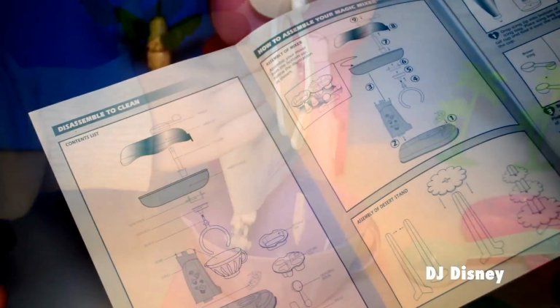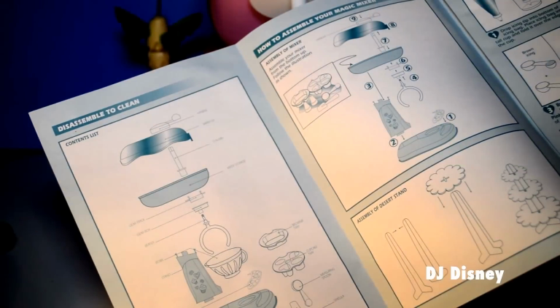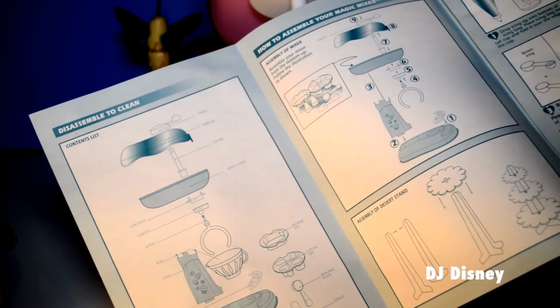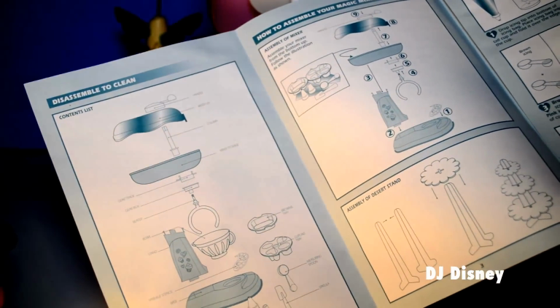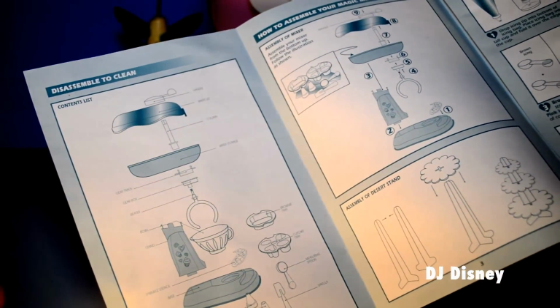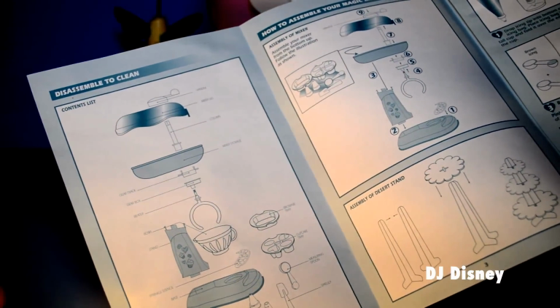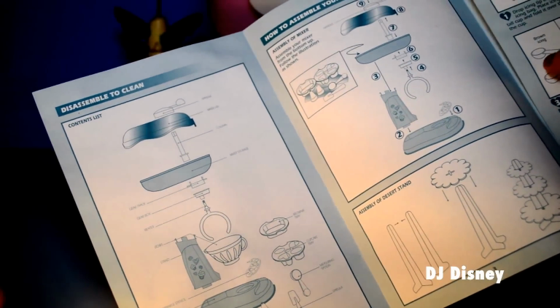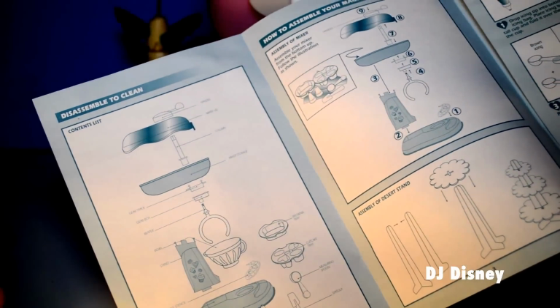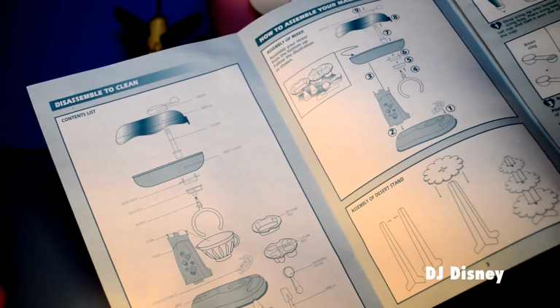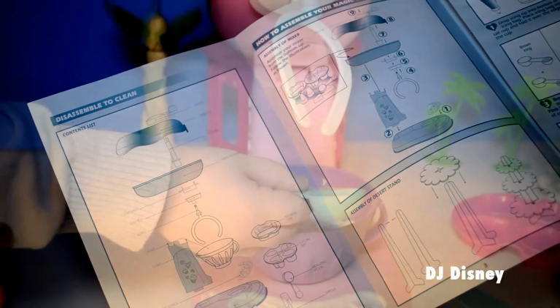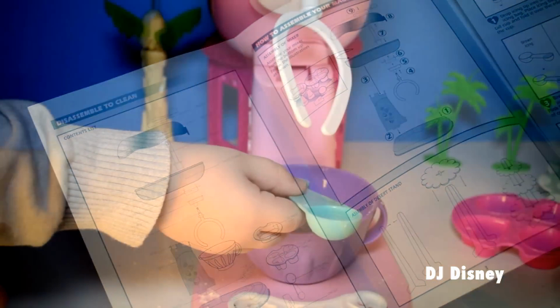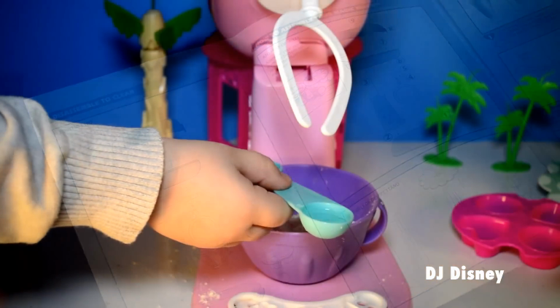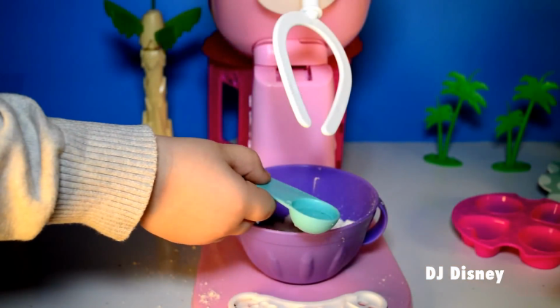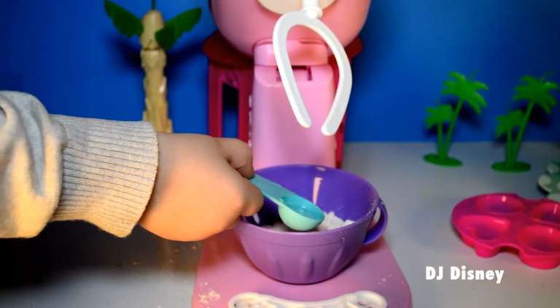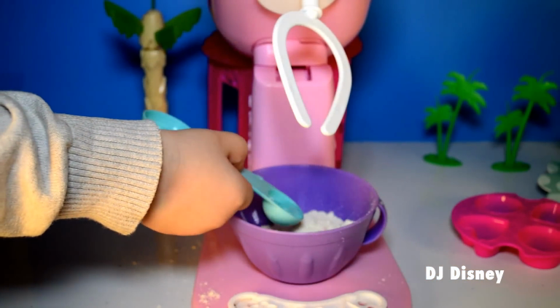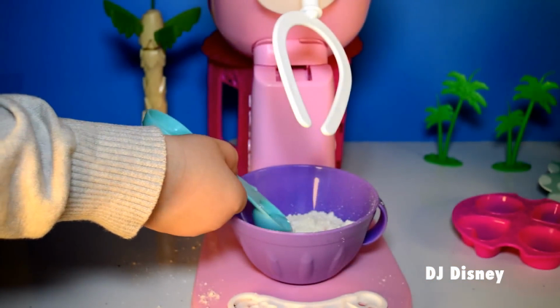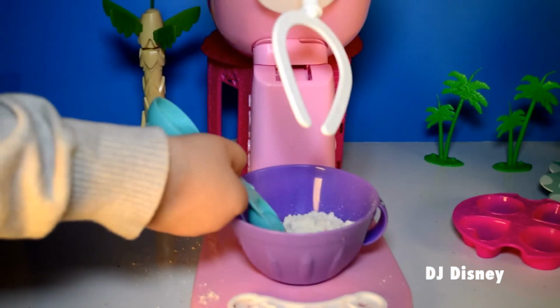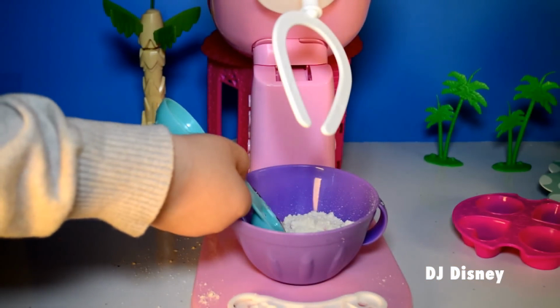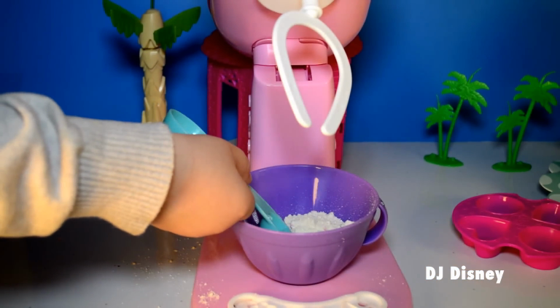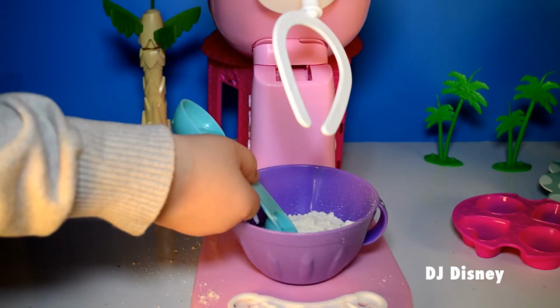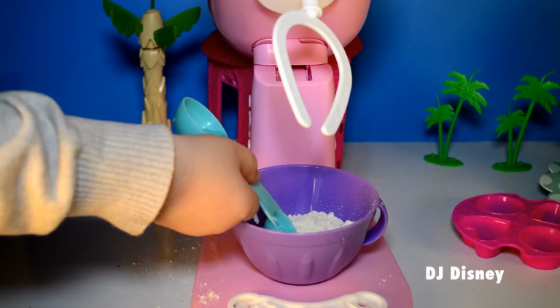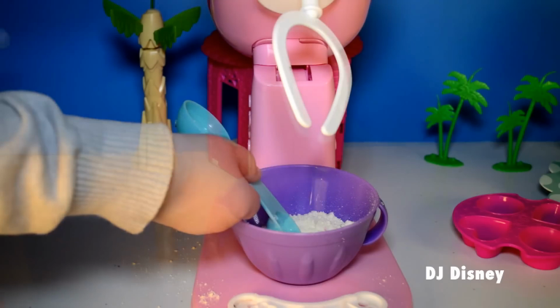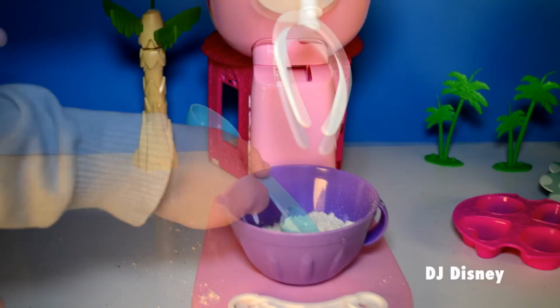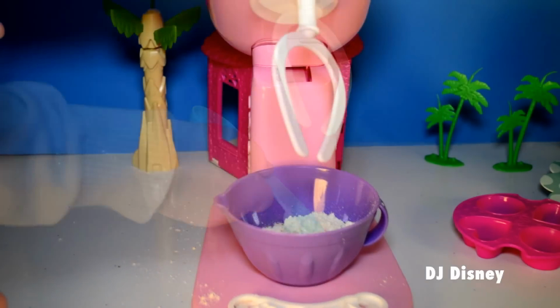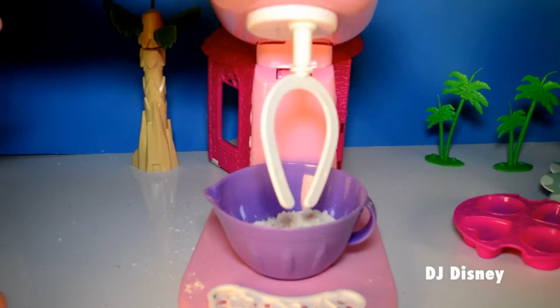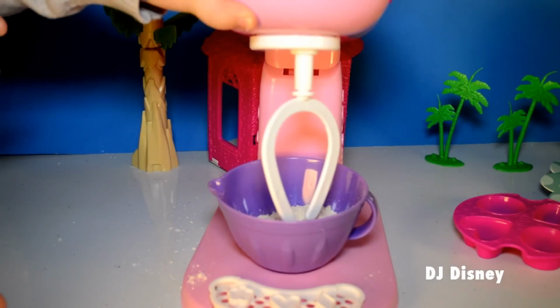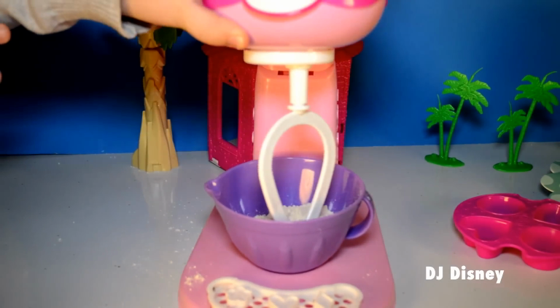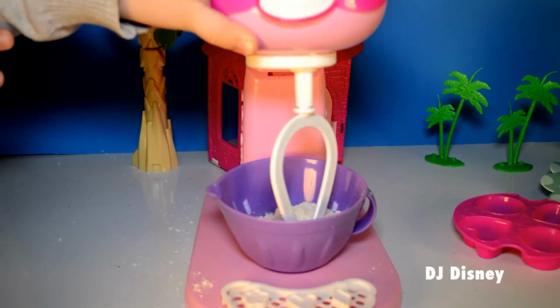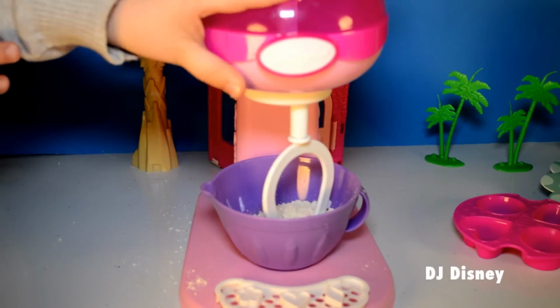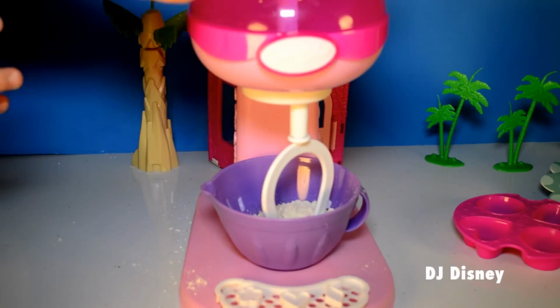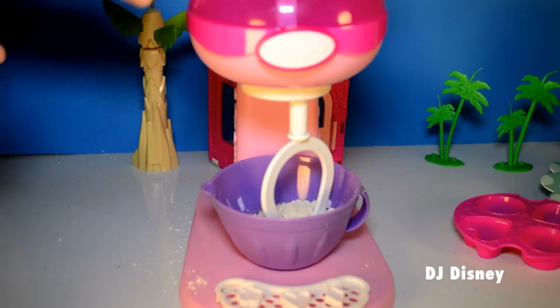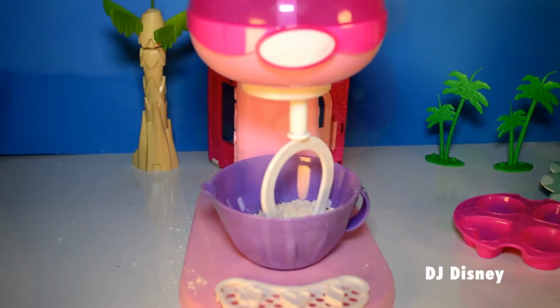Next, we read the instructions to see how much water we need to add to our mix. This cake mix requires a tablespoon and a half.